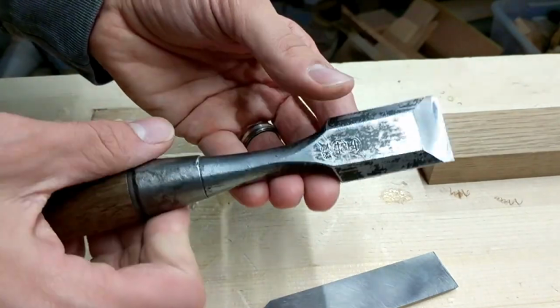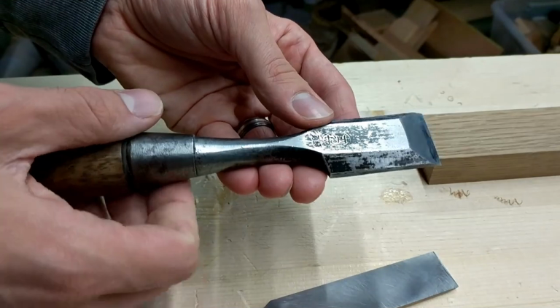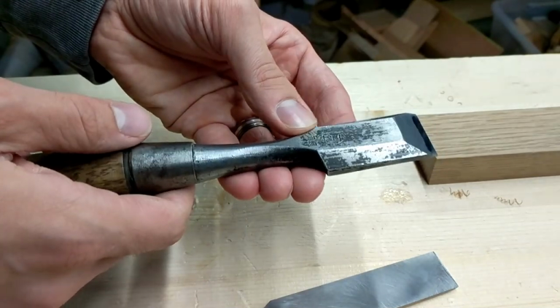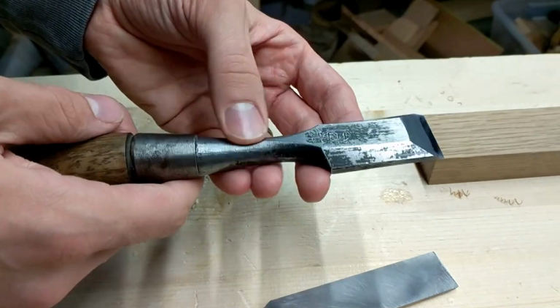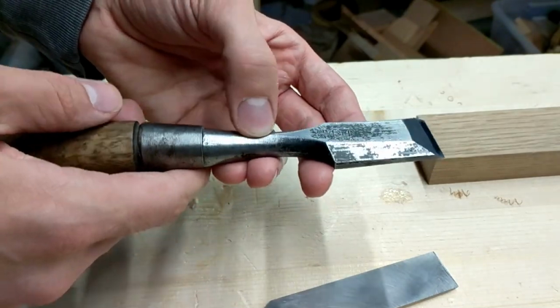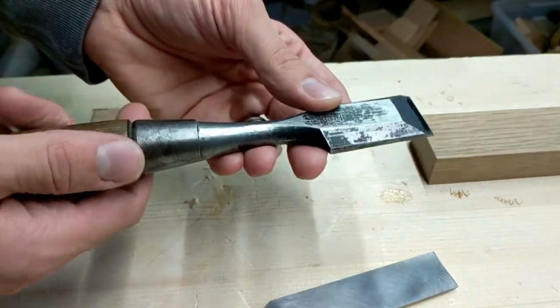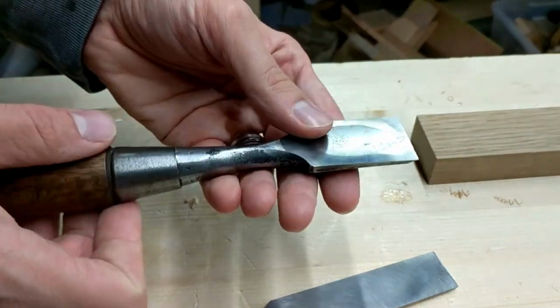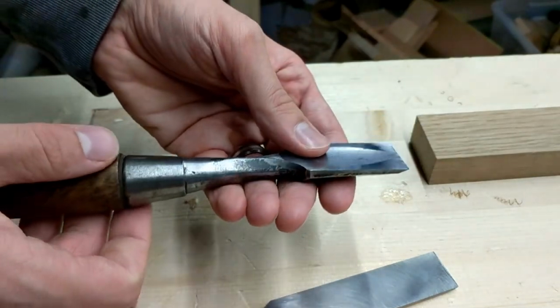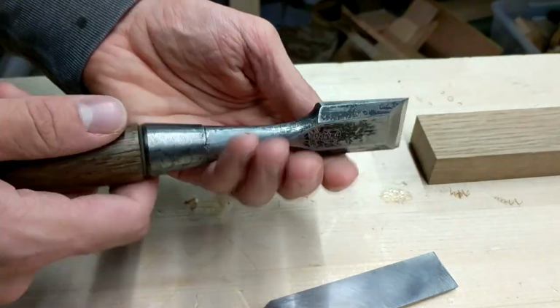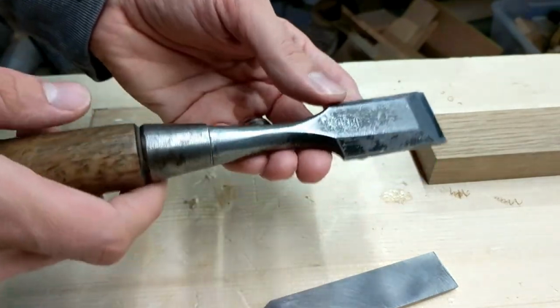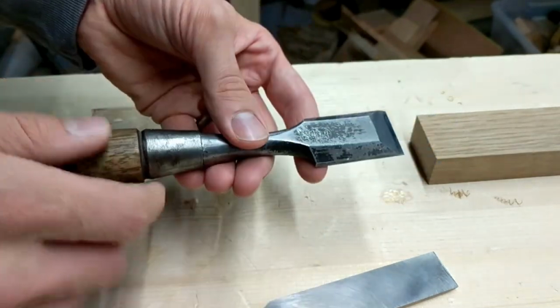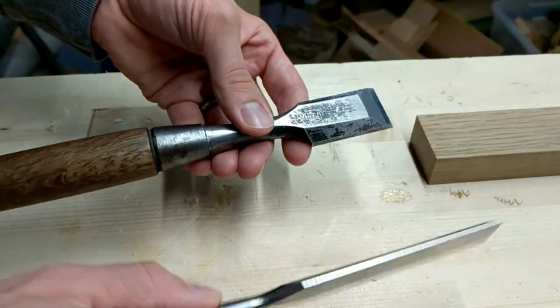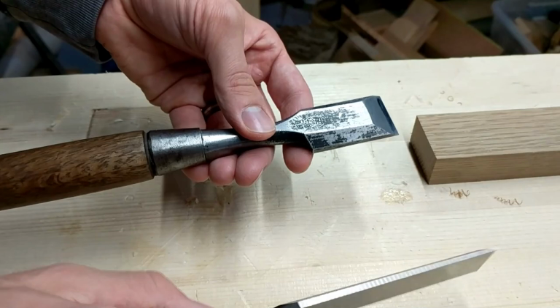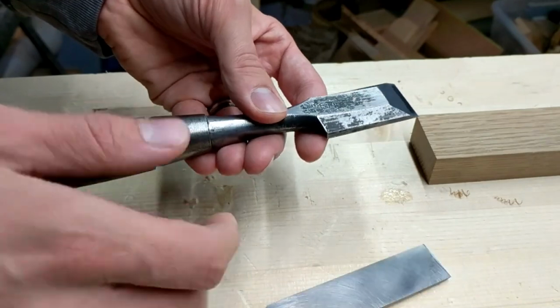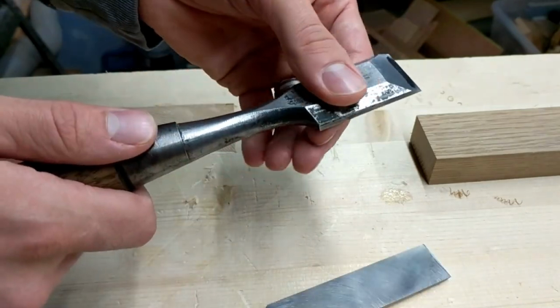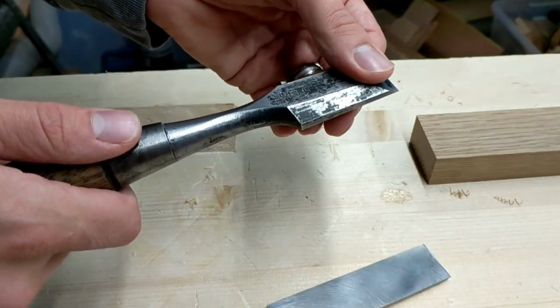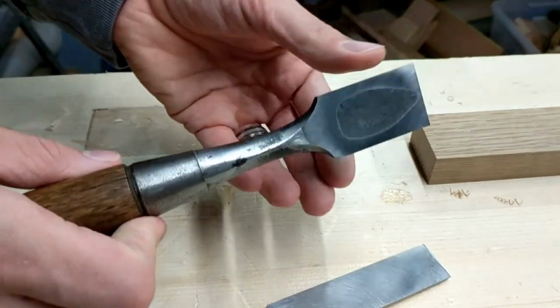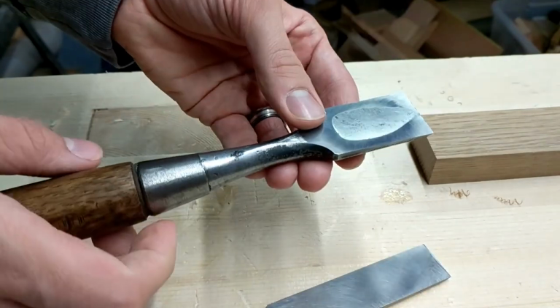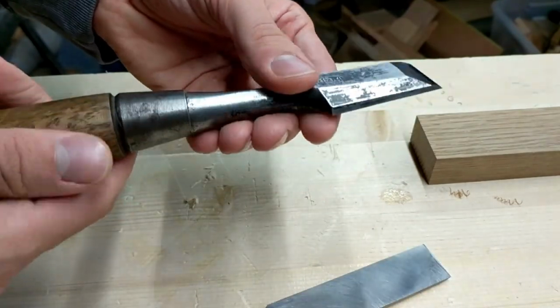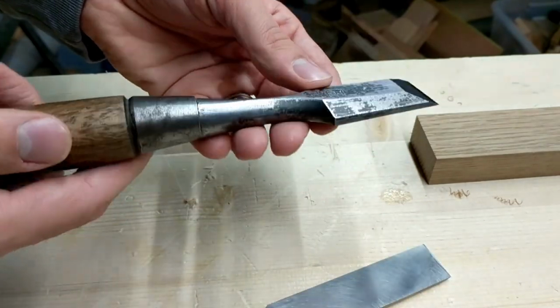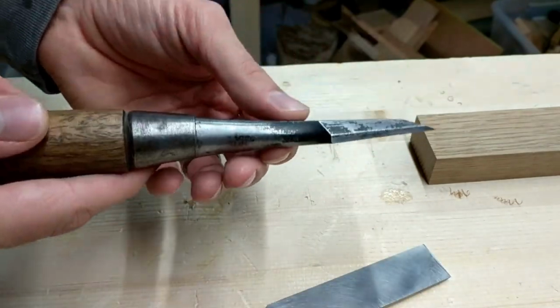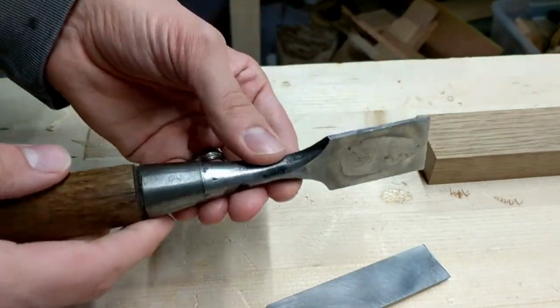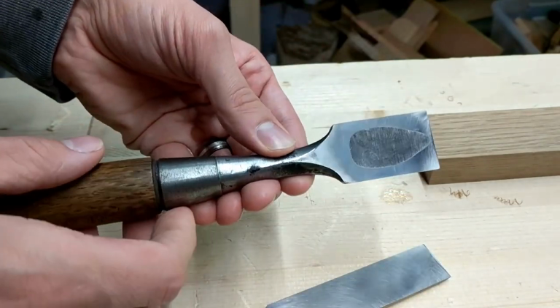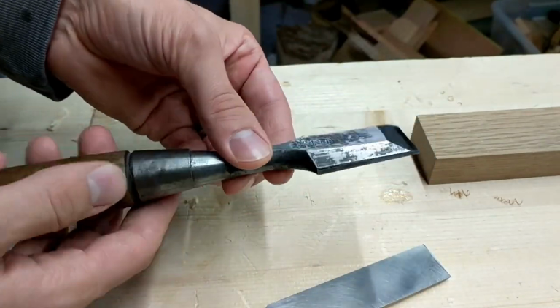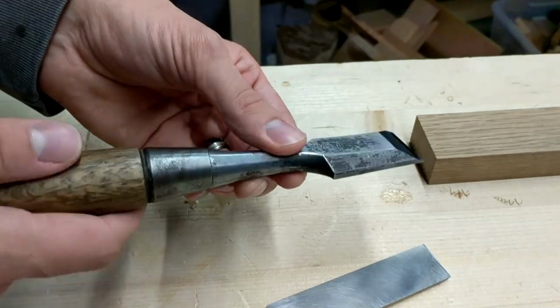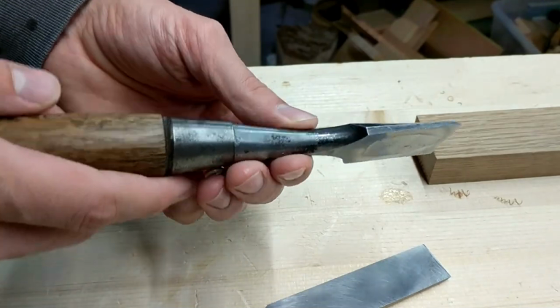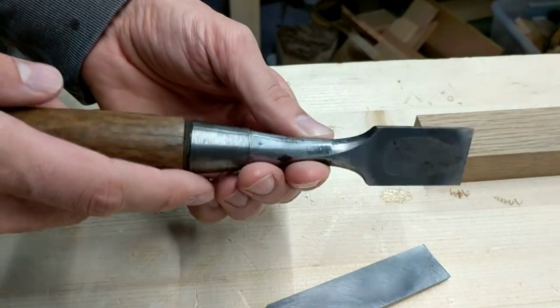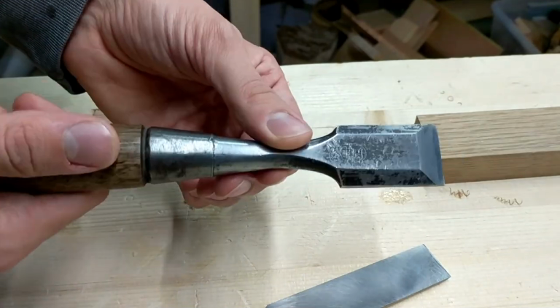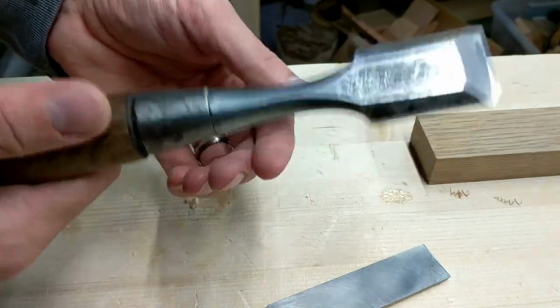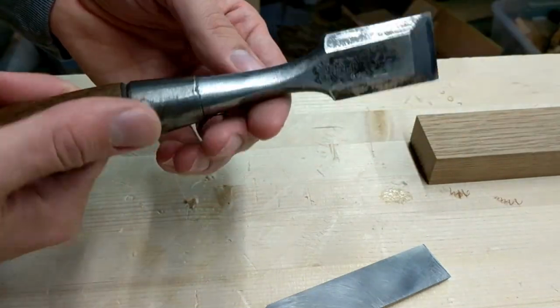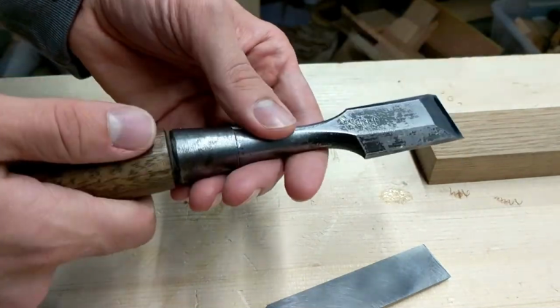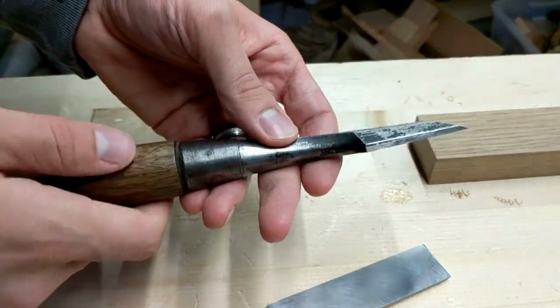I've only had it for a few months or so, so I haven't gotten to use it as much as the others. I kind of got this one because I wanted to get more into large-scale joinery, and I think it'd be nice to have a big chisel like this that can really handle the abuse.